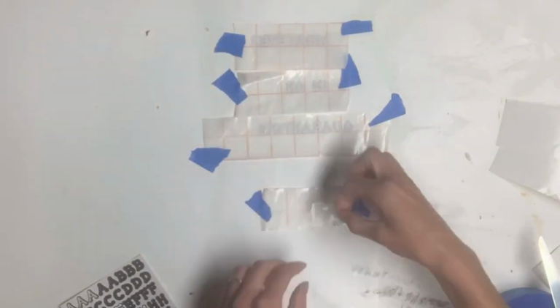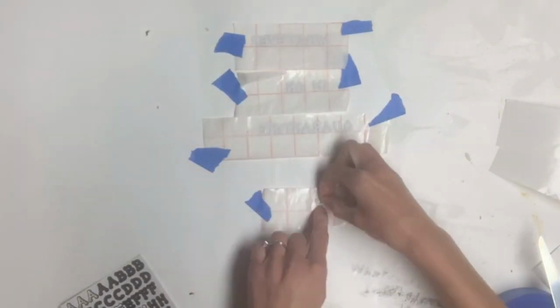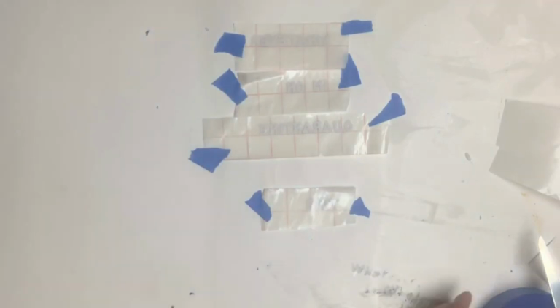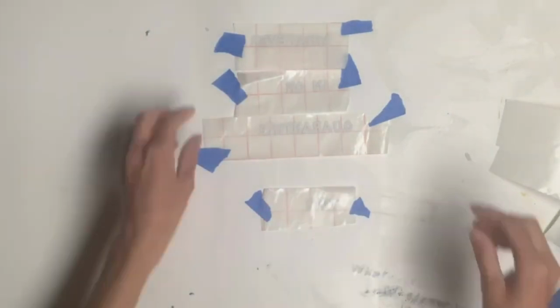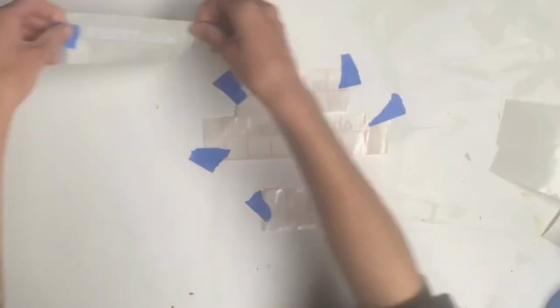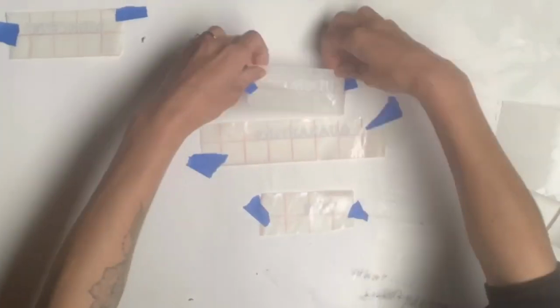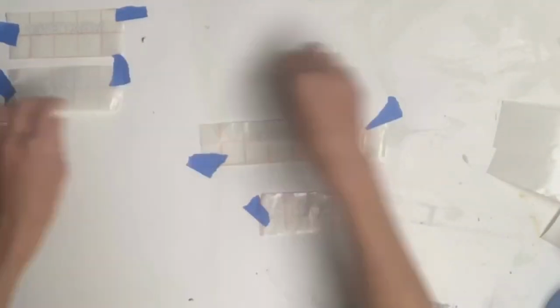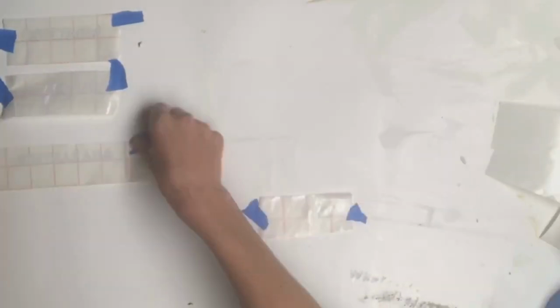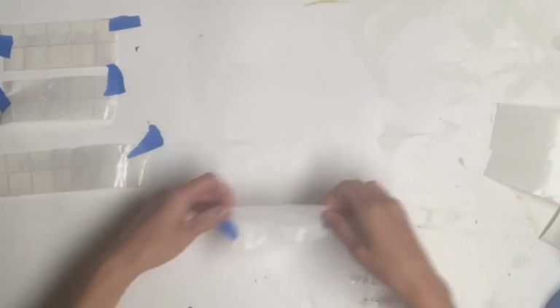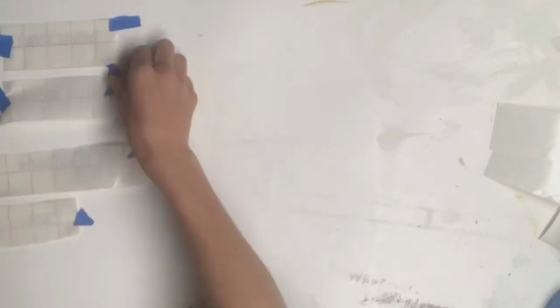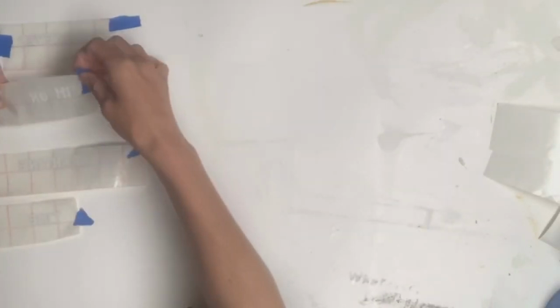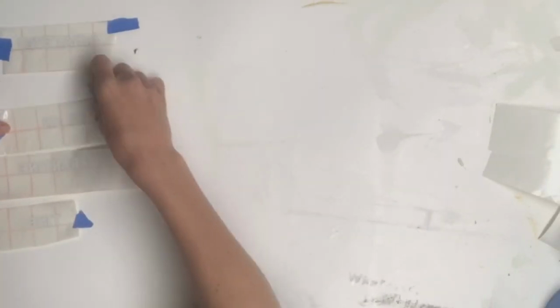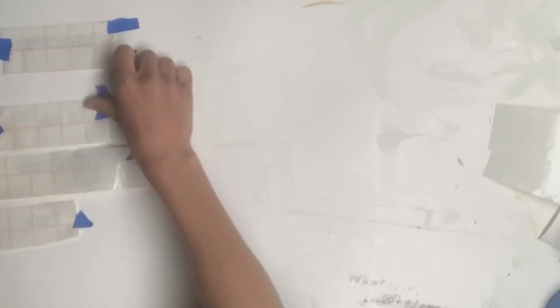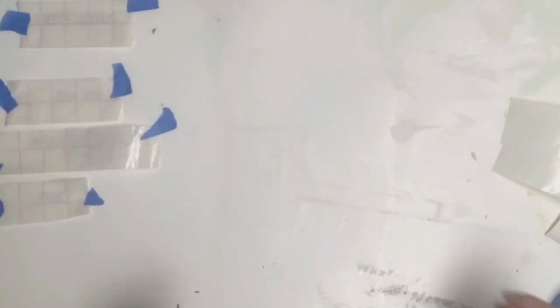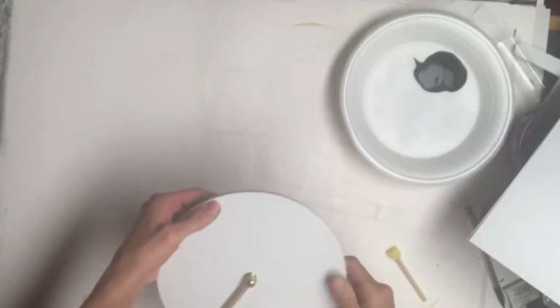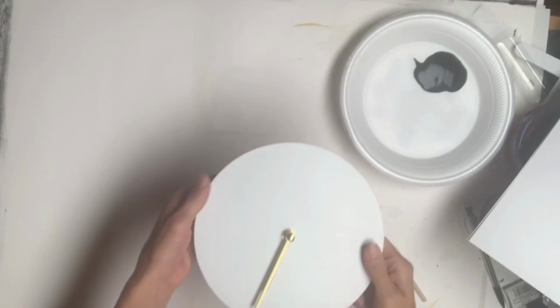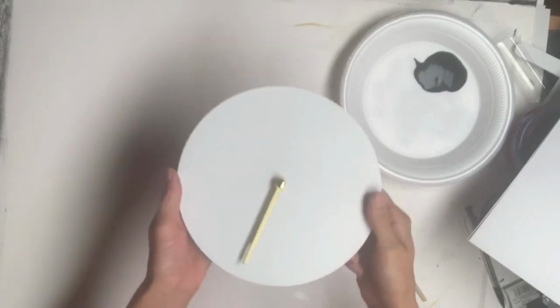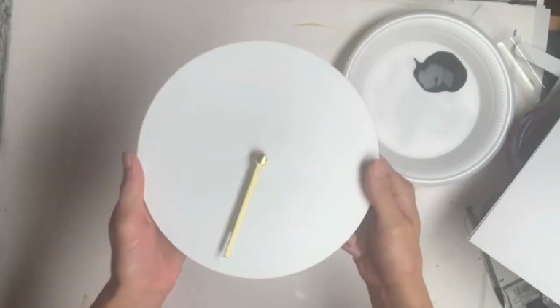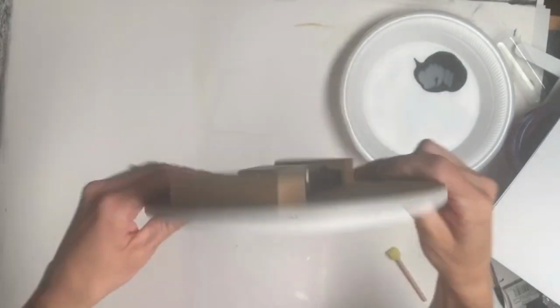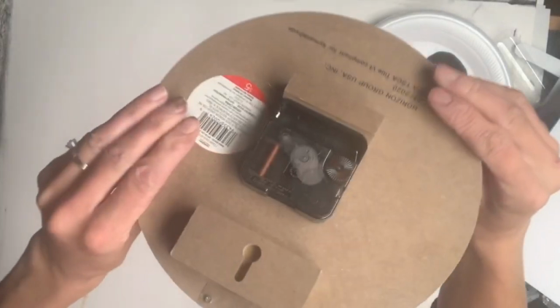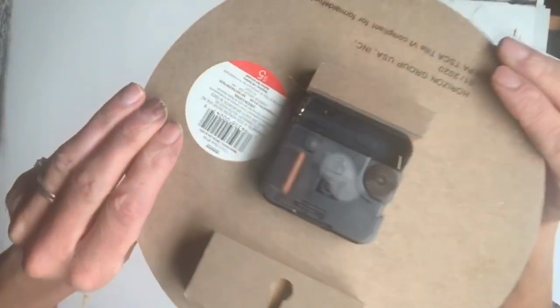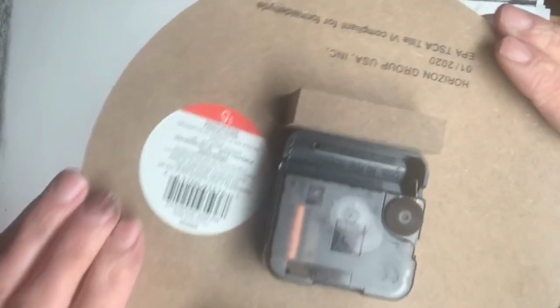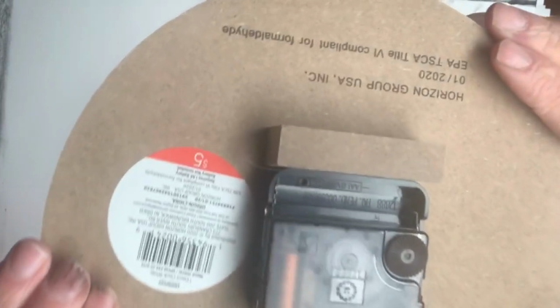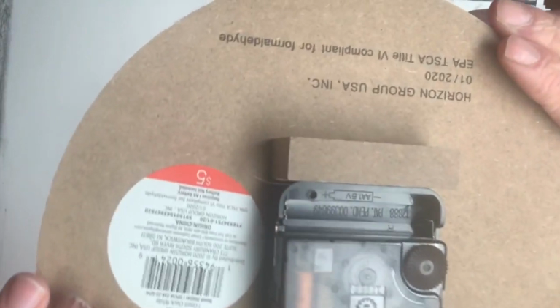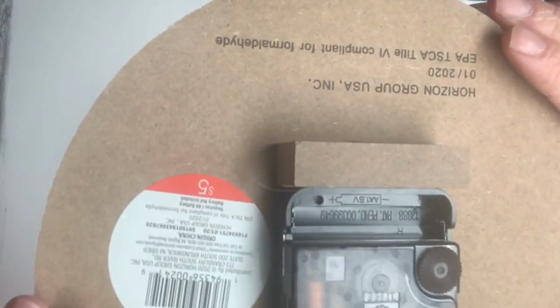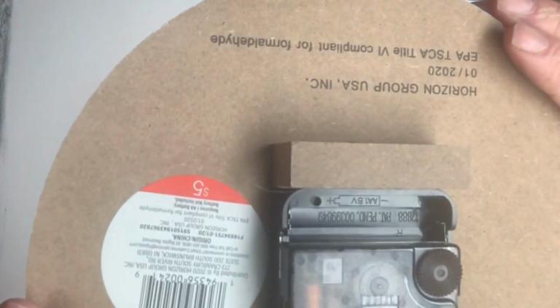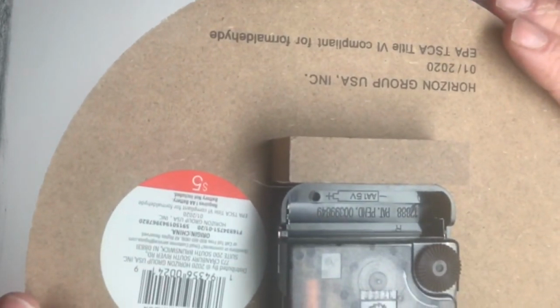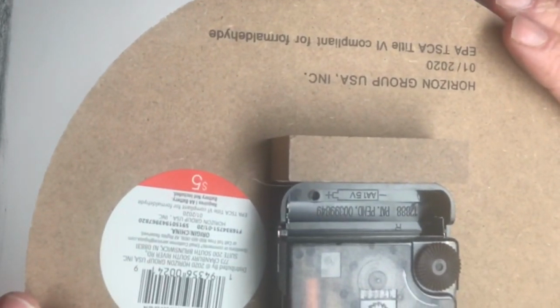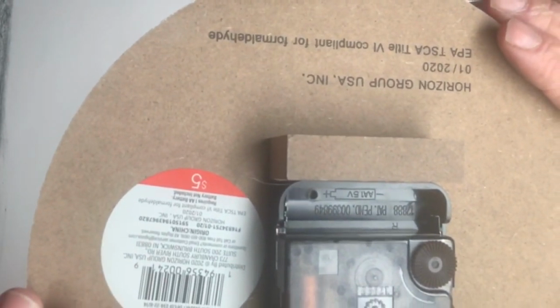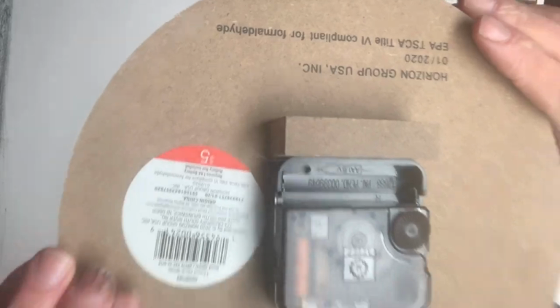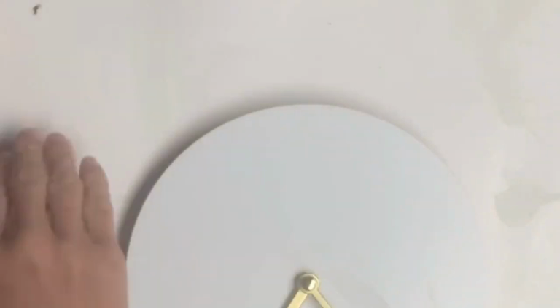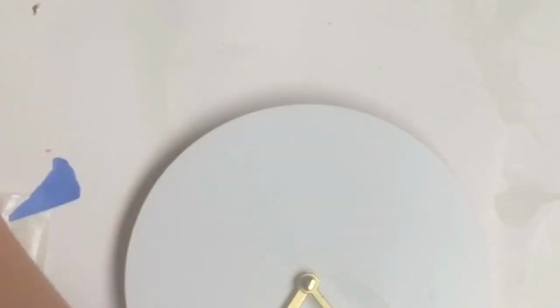Not everybody has a Cricut, so that's why I went with the stickers — it's something everybody can do. I grabbed this clock from Target; it was $5 and it's about 8 inches in diameter.